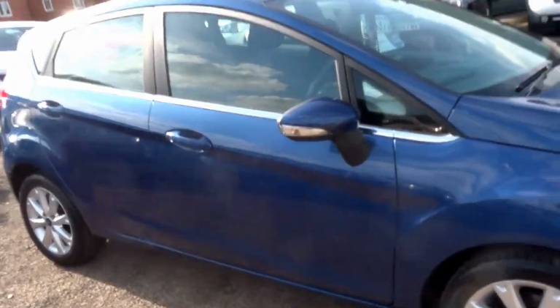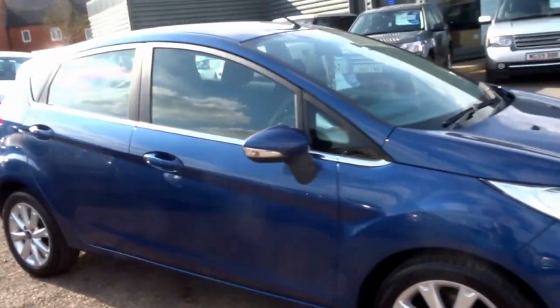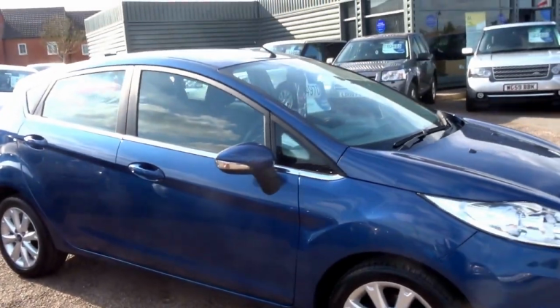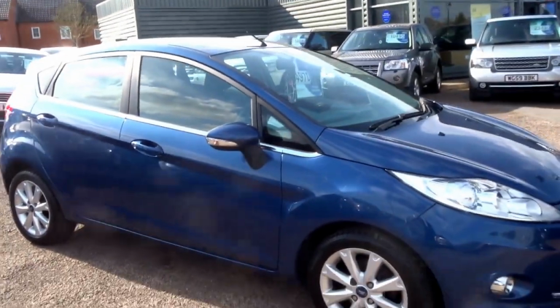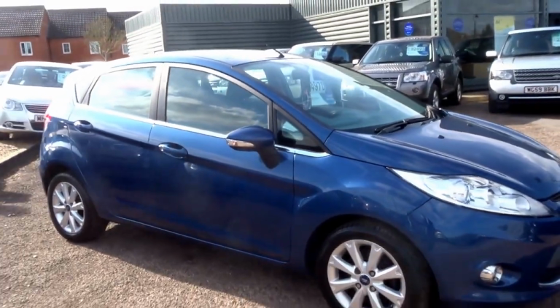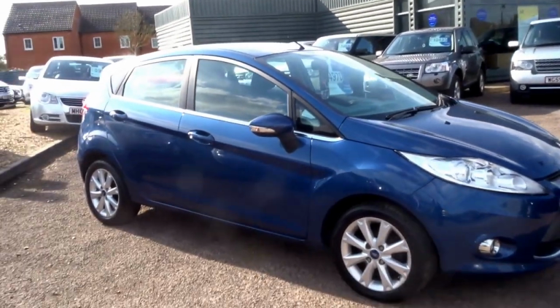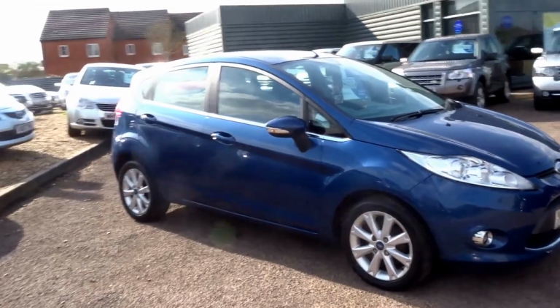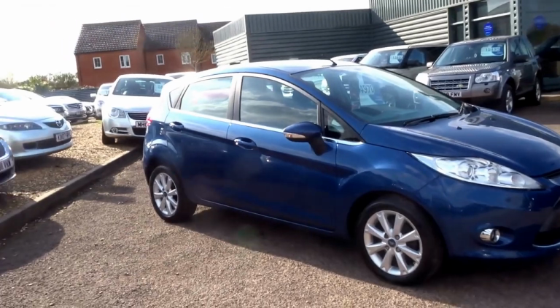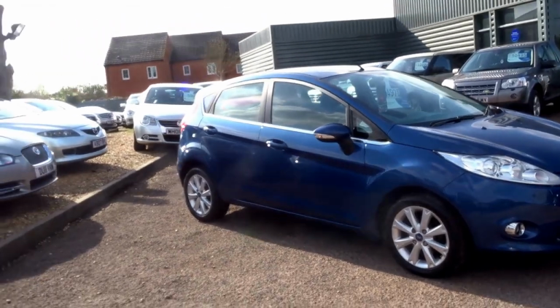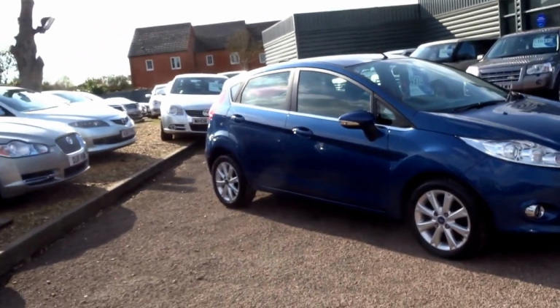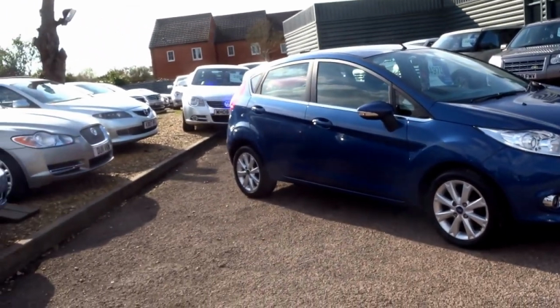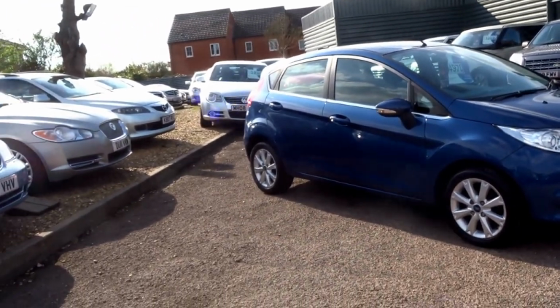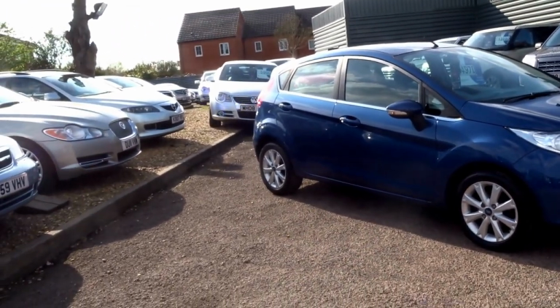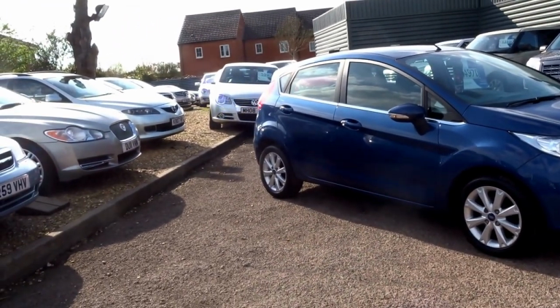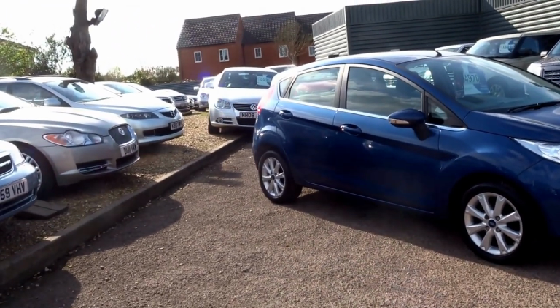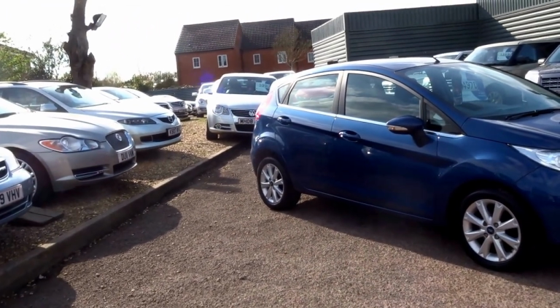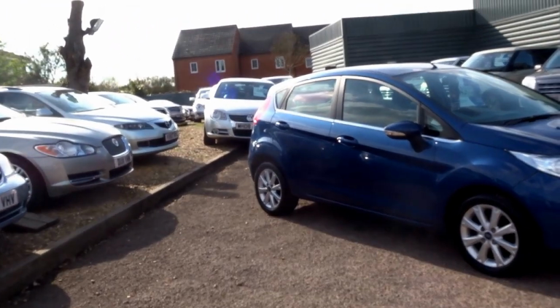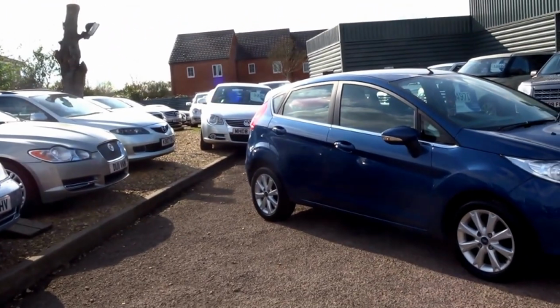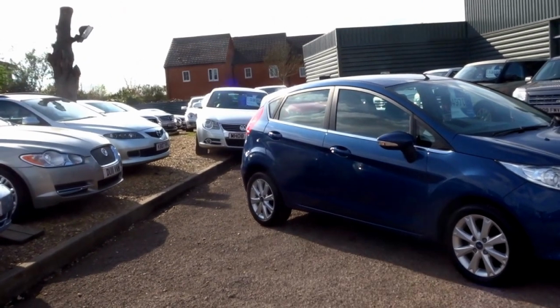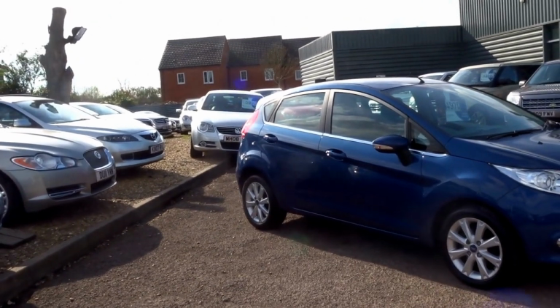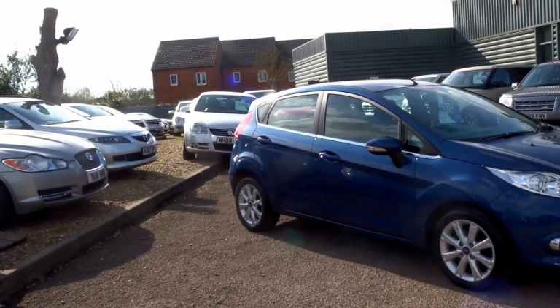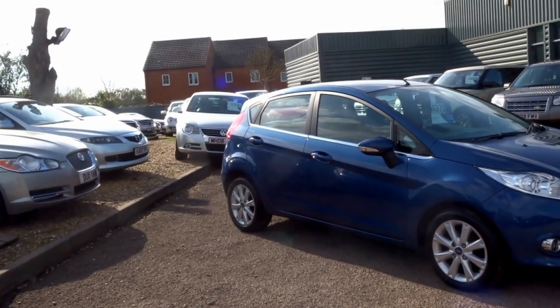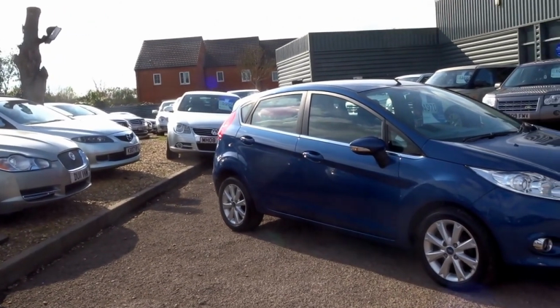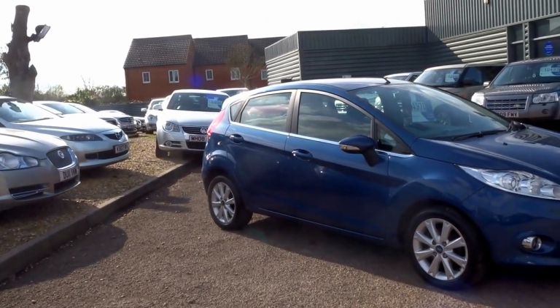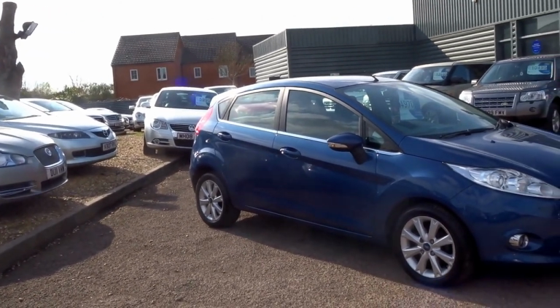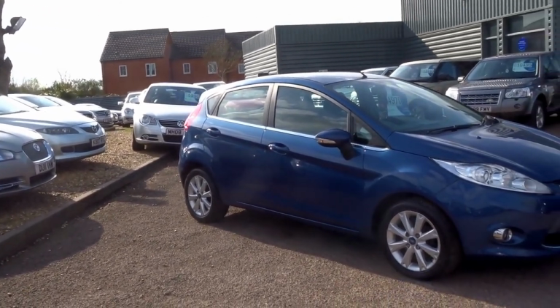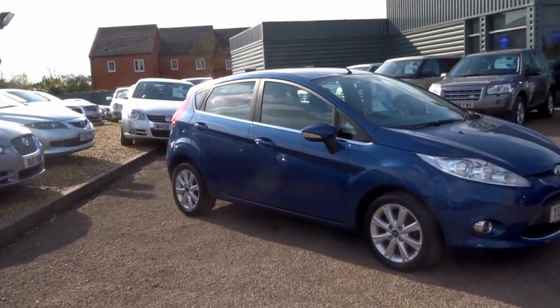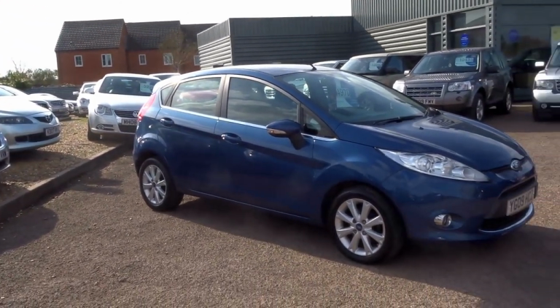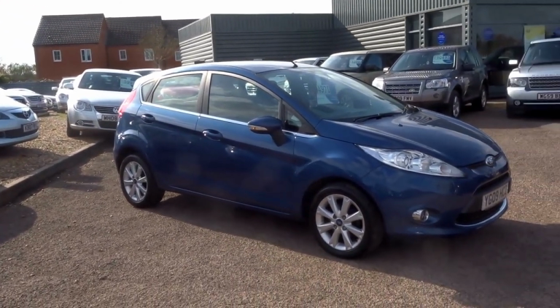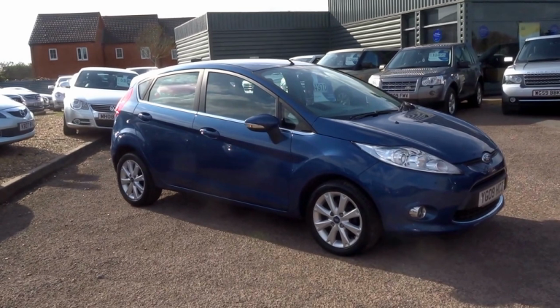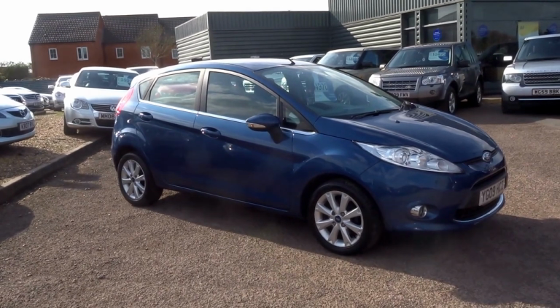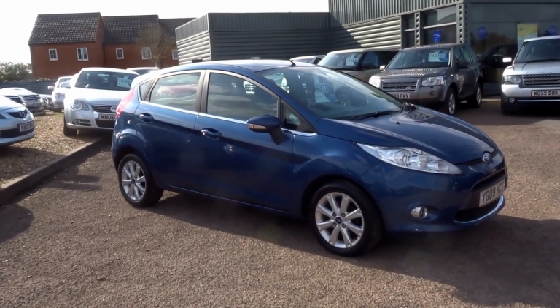This car is four thousand nine hundred and seventy pounds. It's had two previous owners and has had full service history from new, with the last service at 39,000 miles. It has an MOT until March 2018.